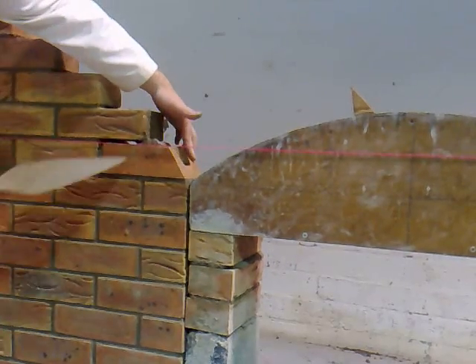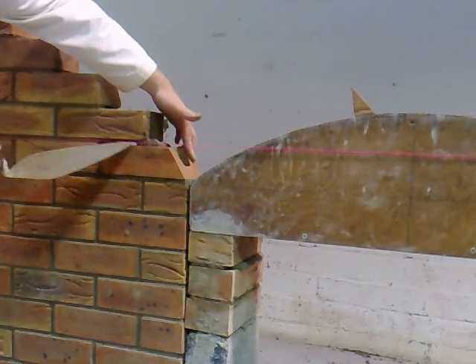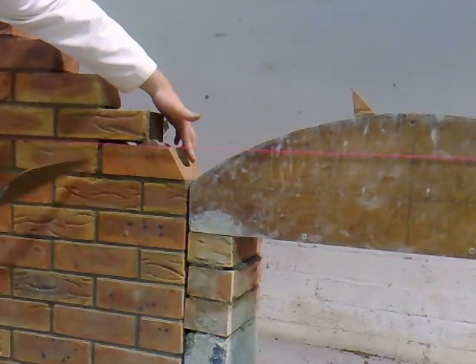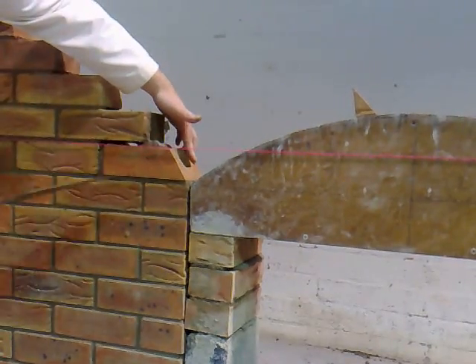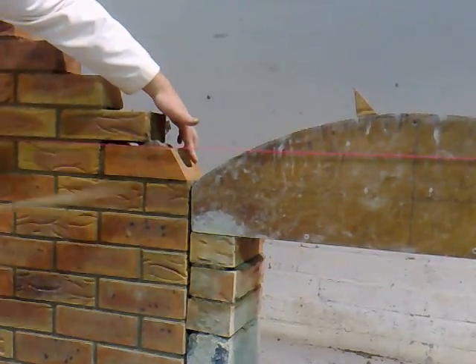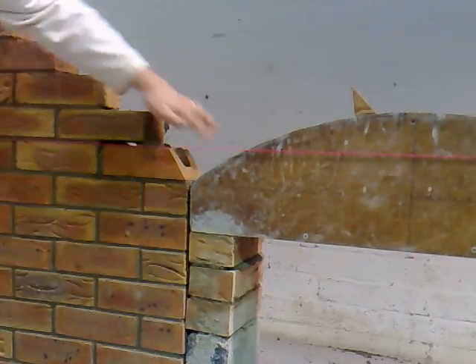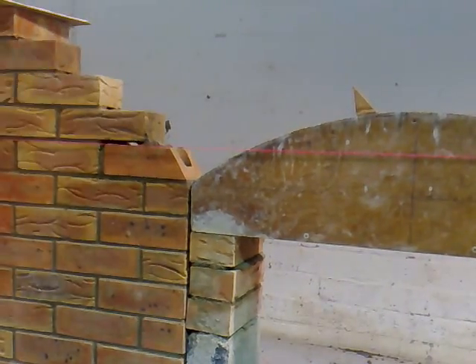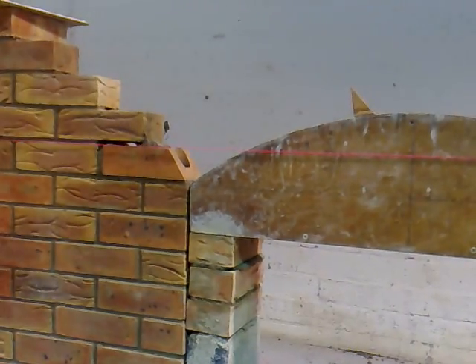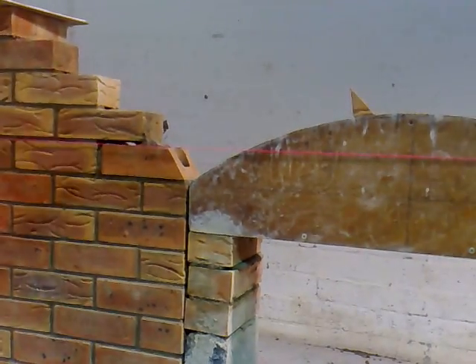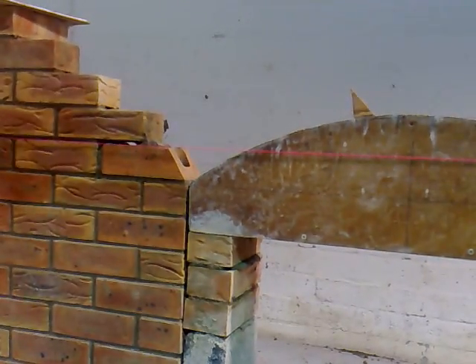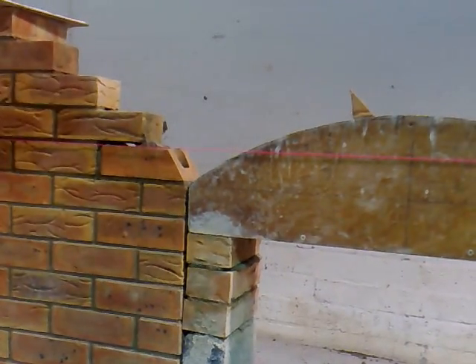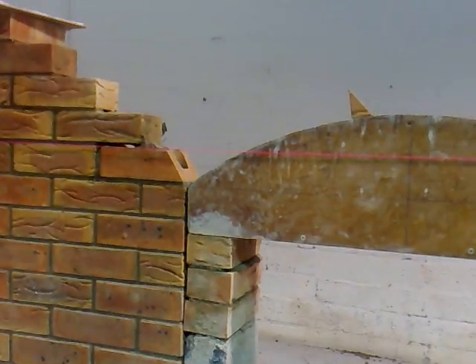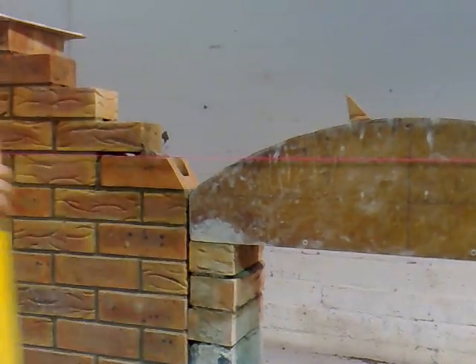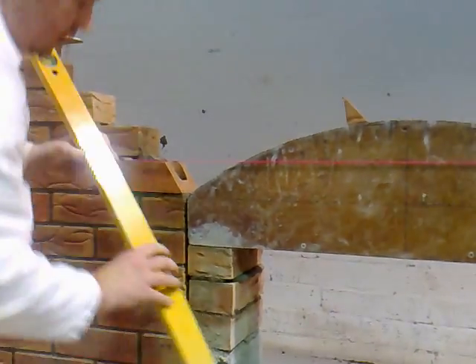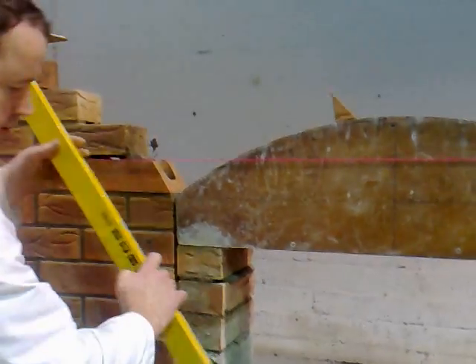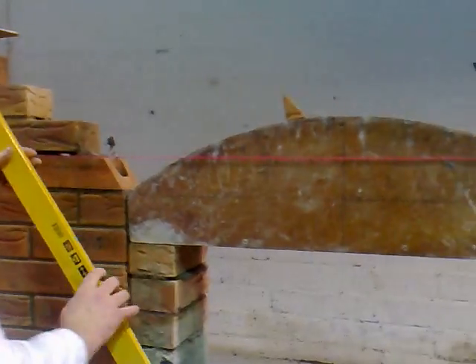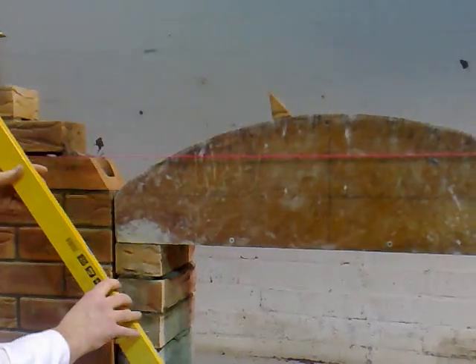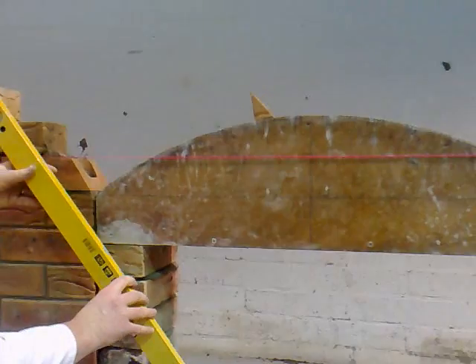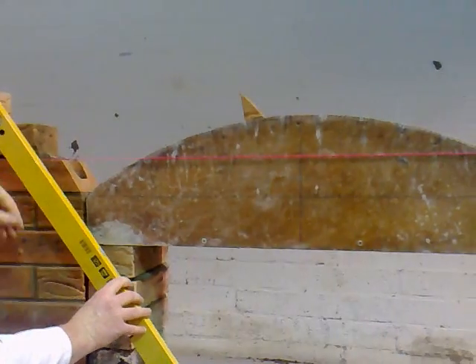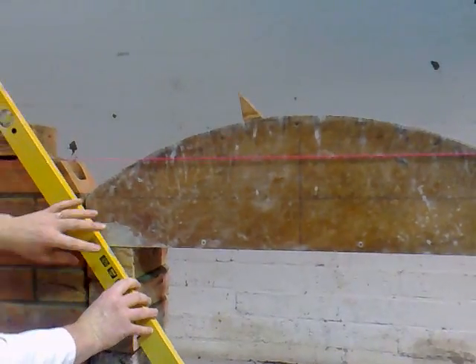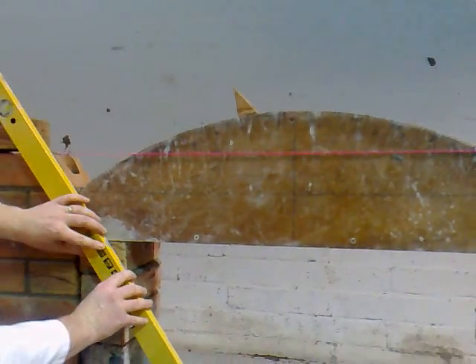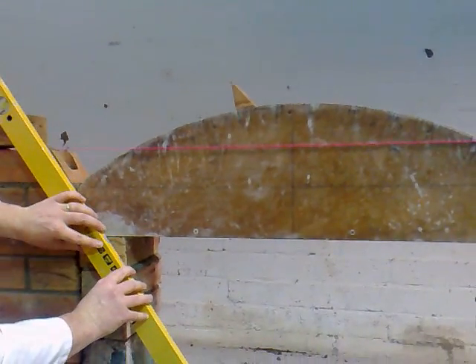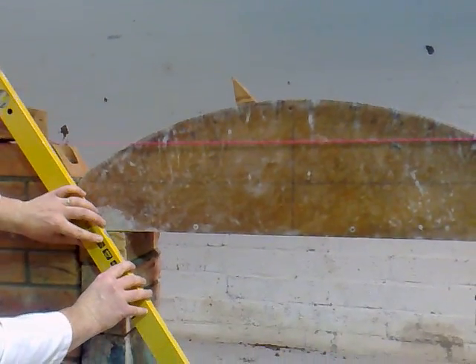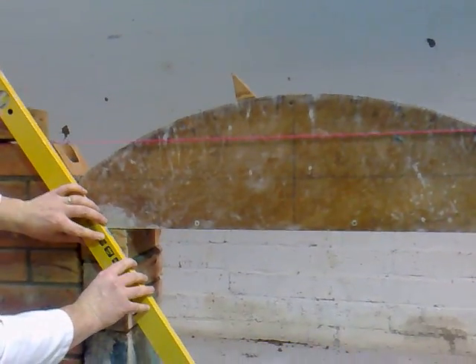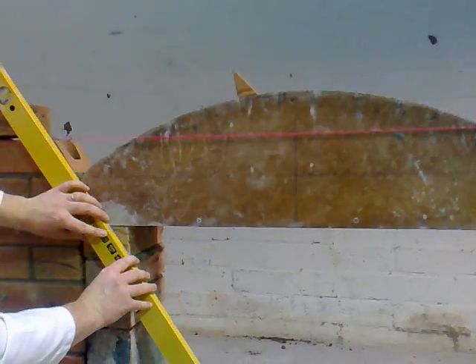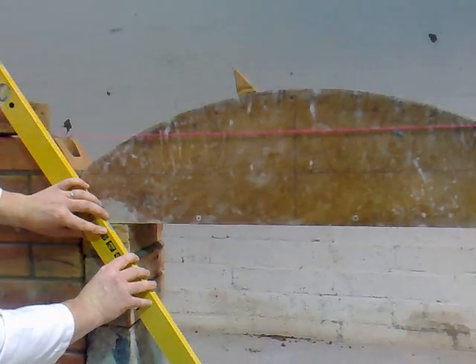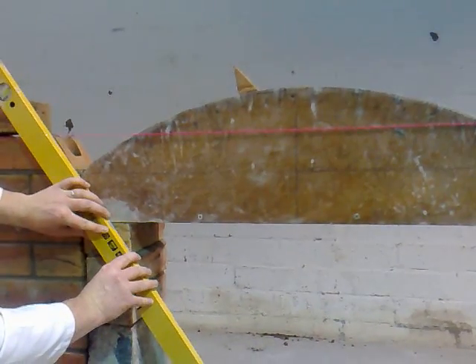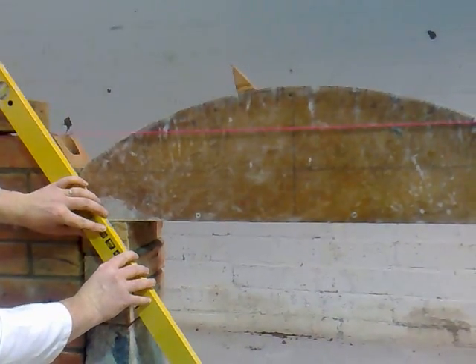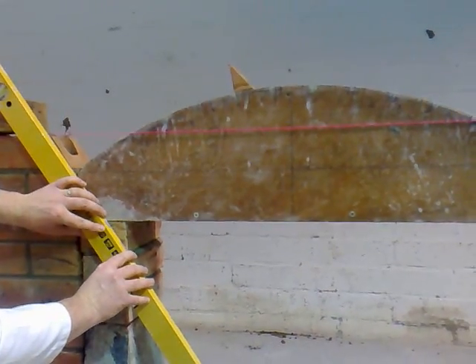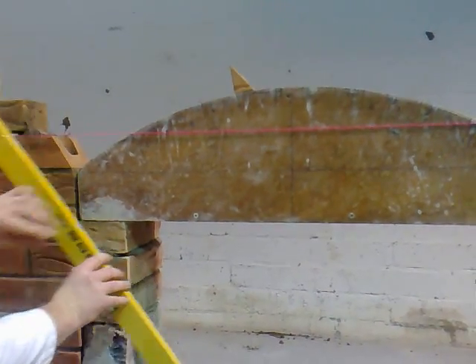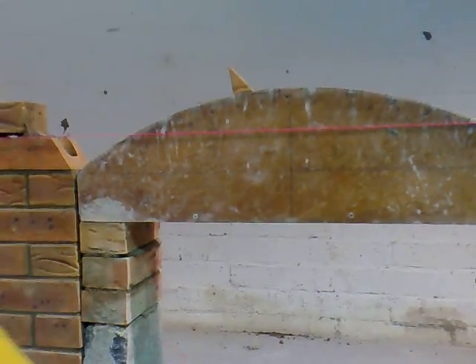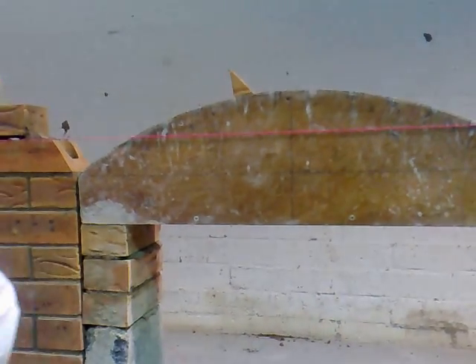Now I'm going to have to fill in these joints here, but before I do that, I'm just going to check and make sure that the cut is in the right position. That looks fairly good.